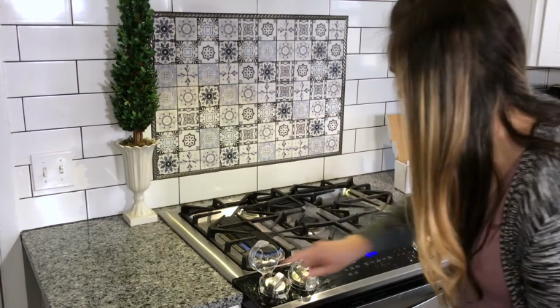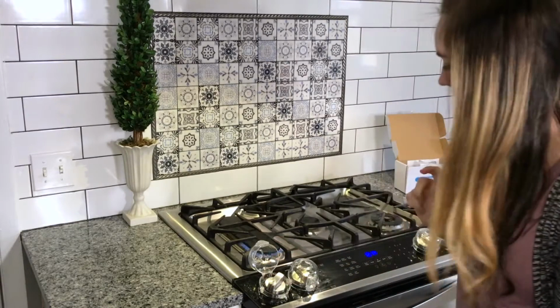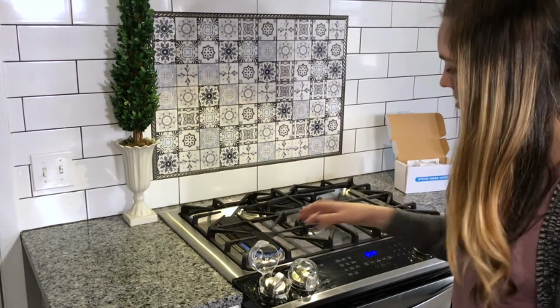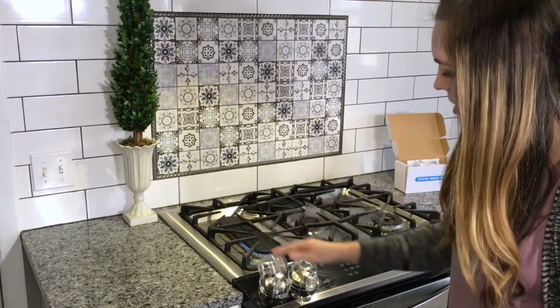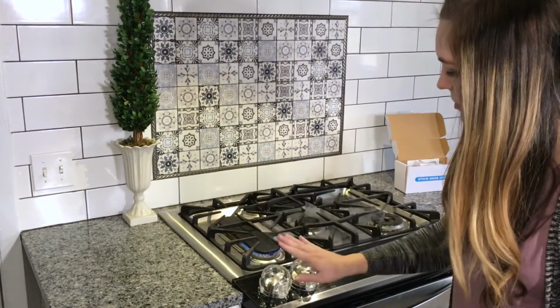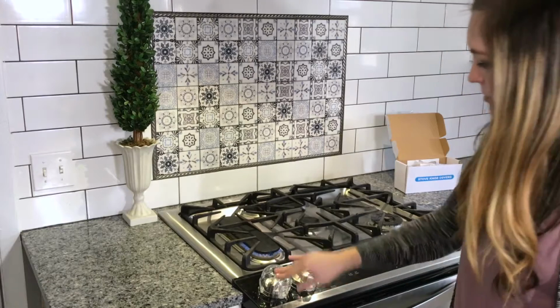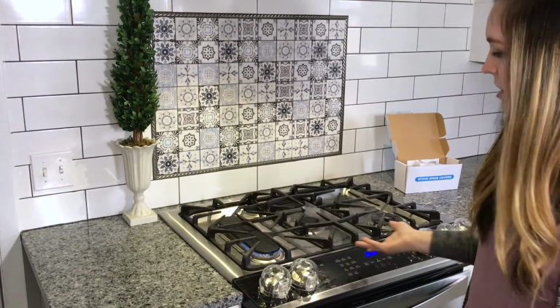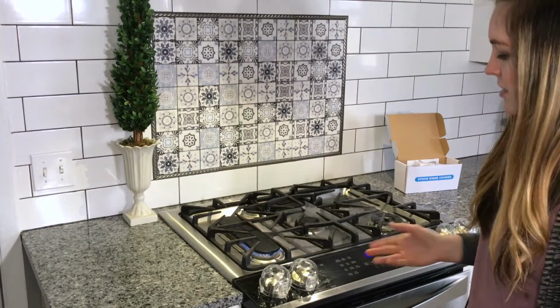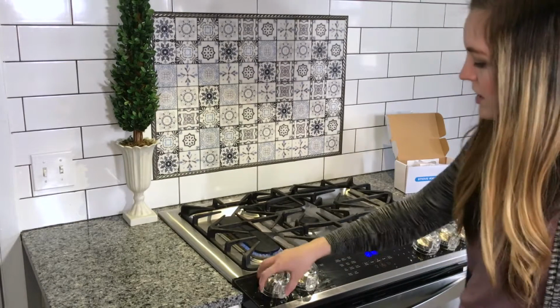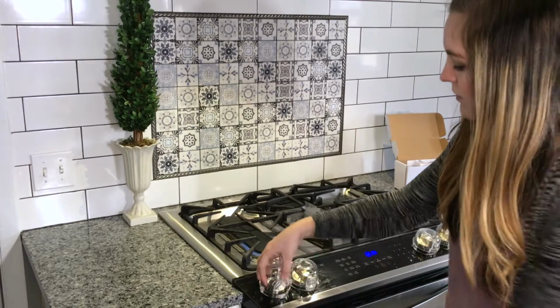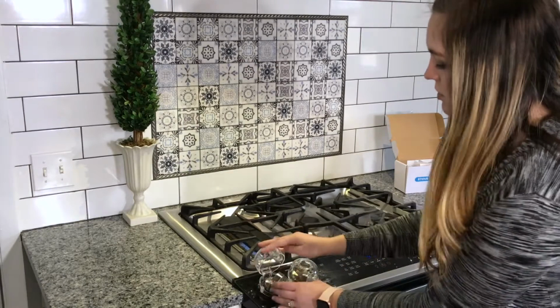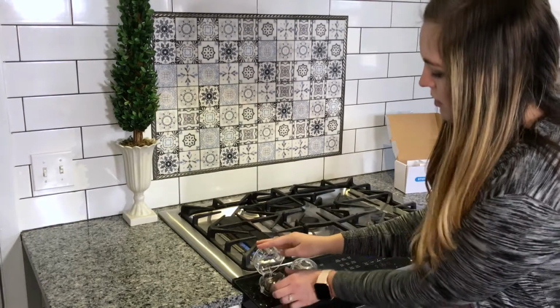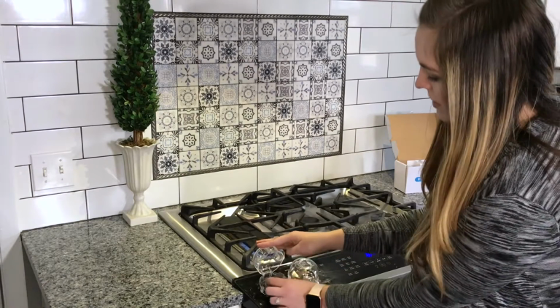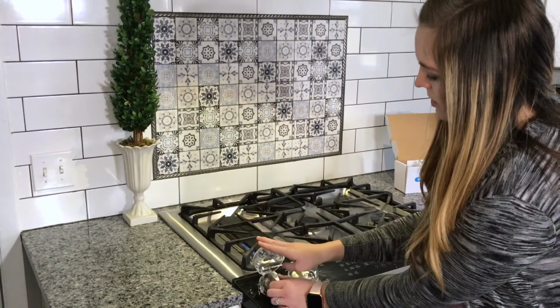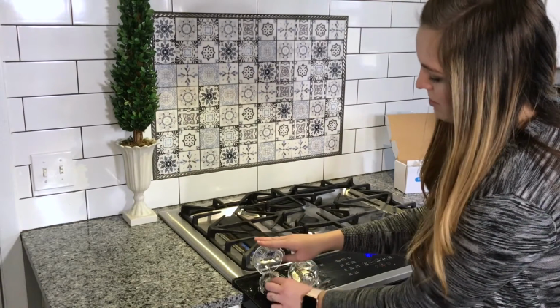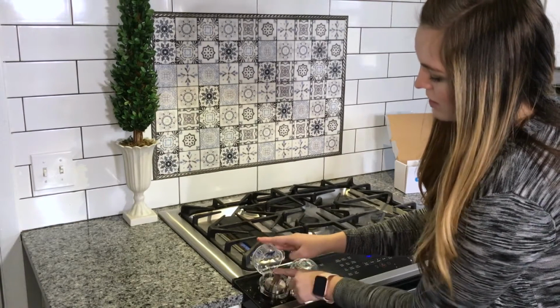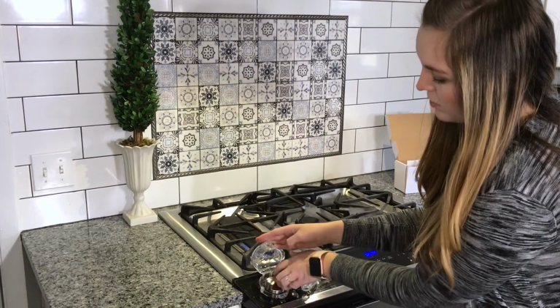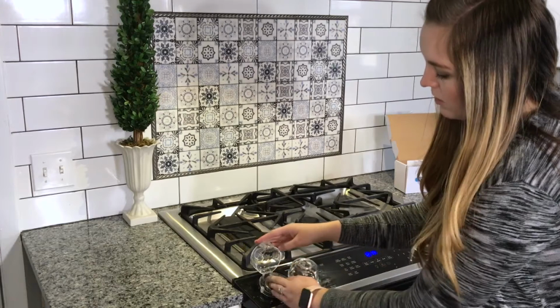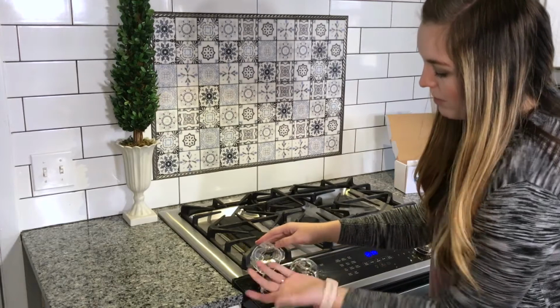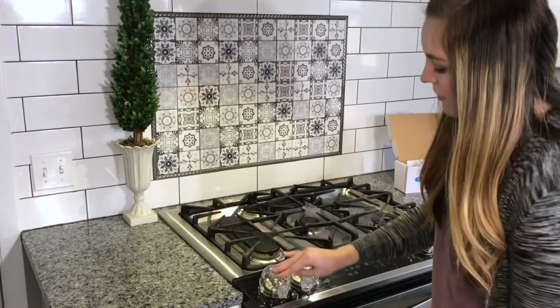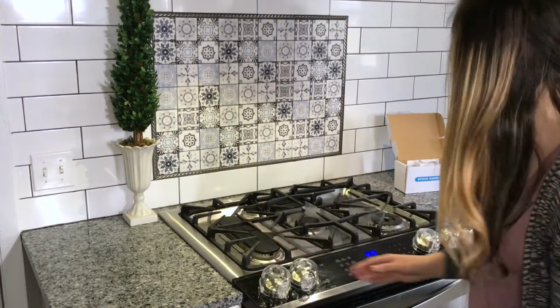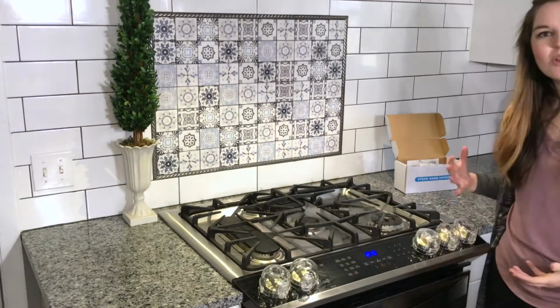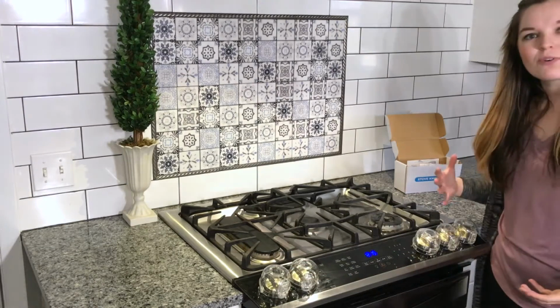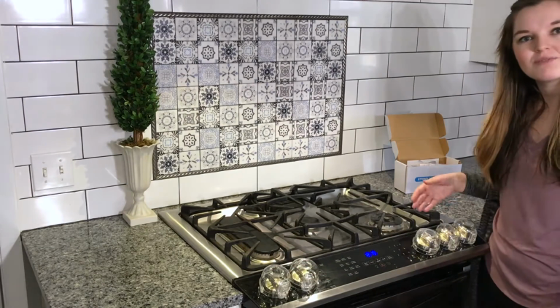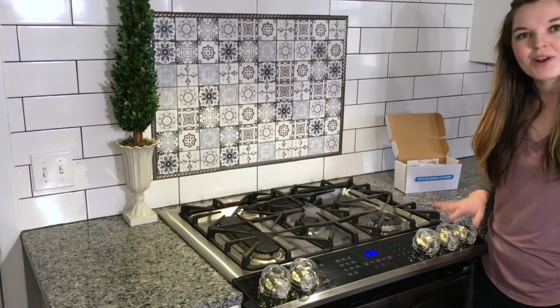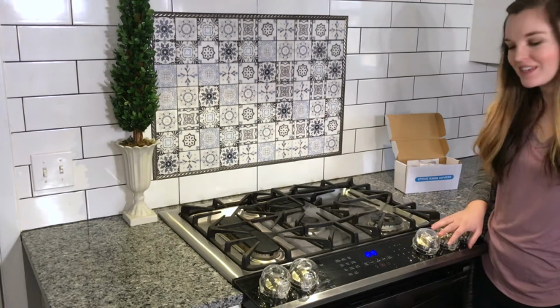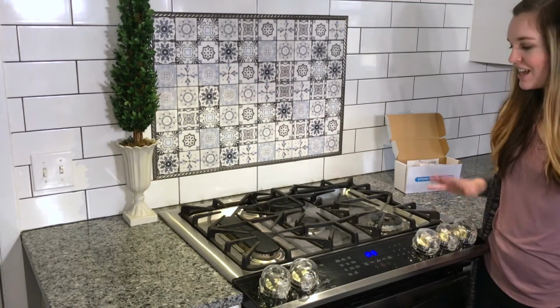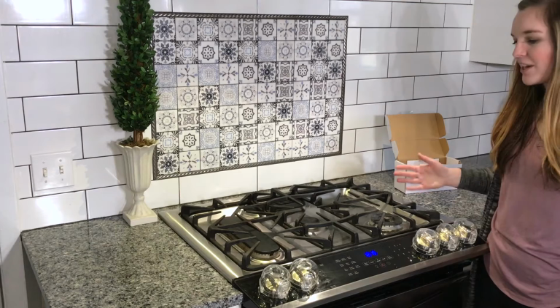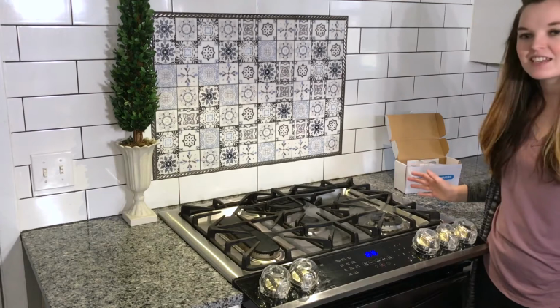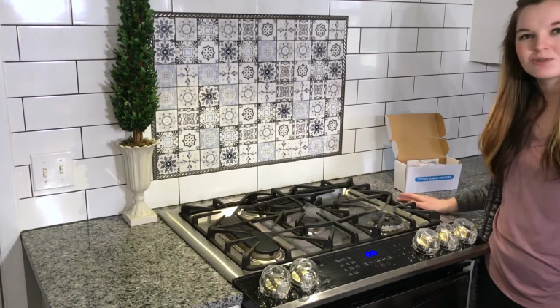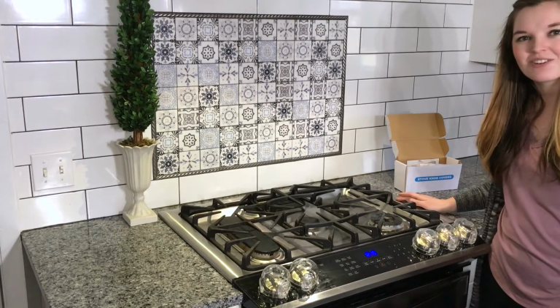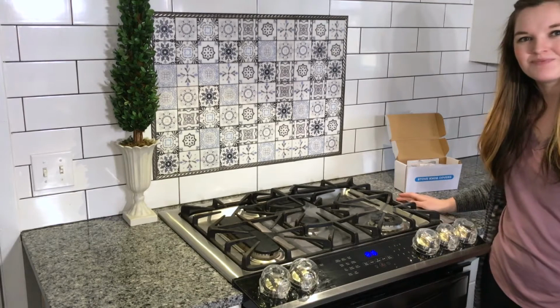You can turn your stove on — and there it is, it's on. You can close it right back up. Very easy for an adult to get right back to the knob and turn it down, turn it right back off. Overall, I'm very impressed with these and very excited to use them in our home.